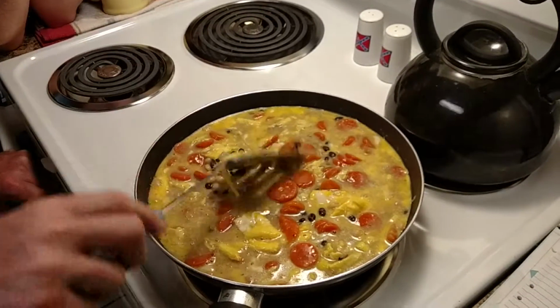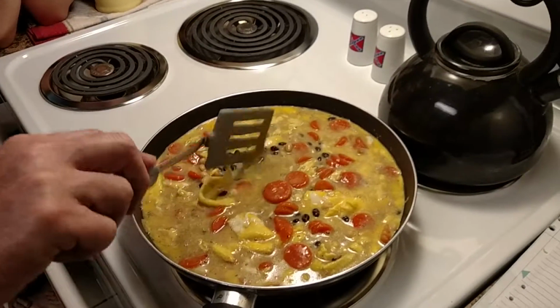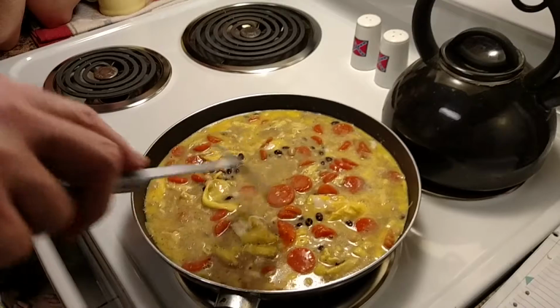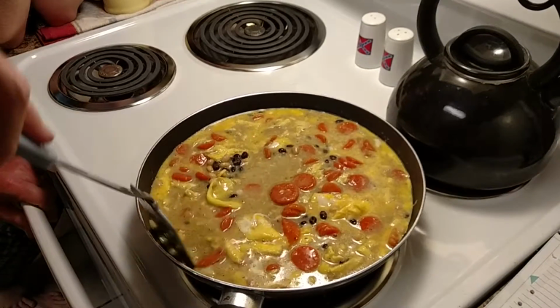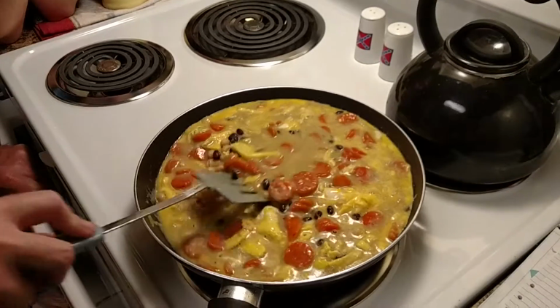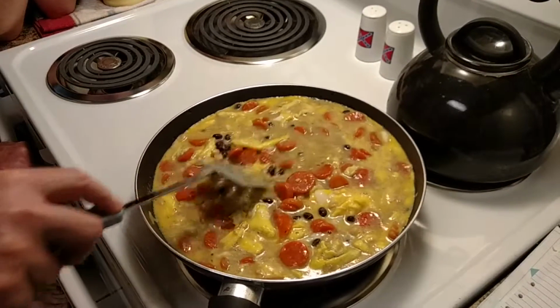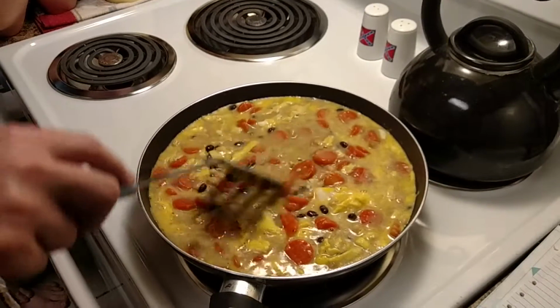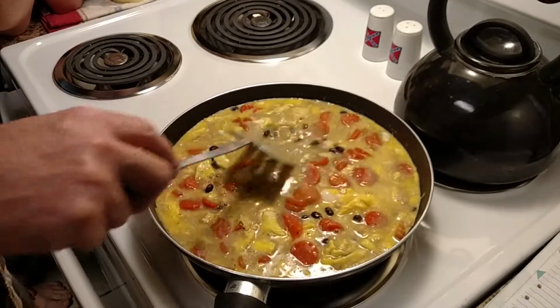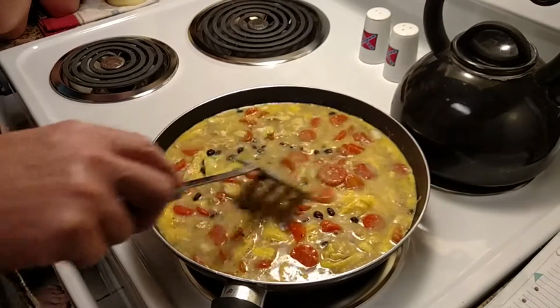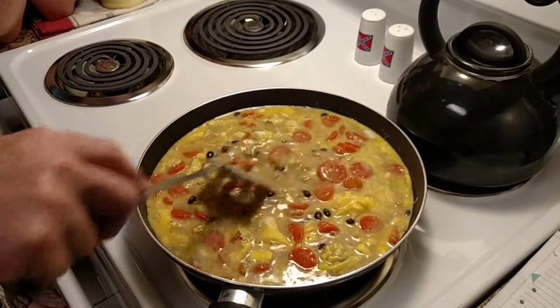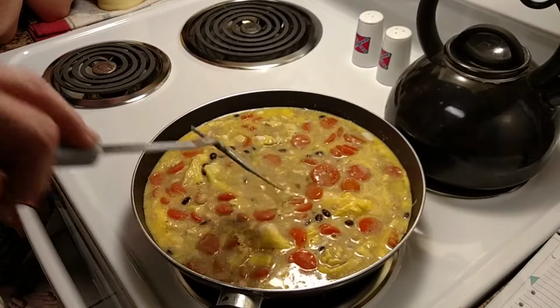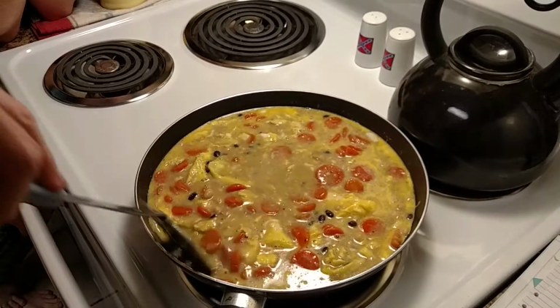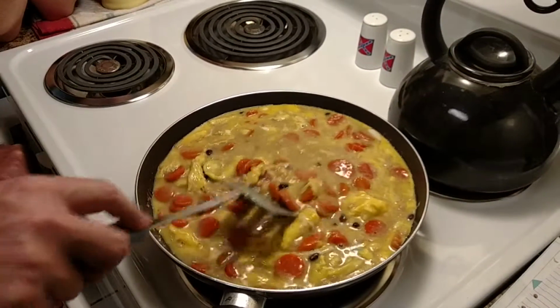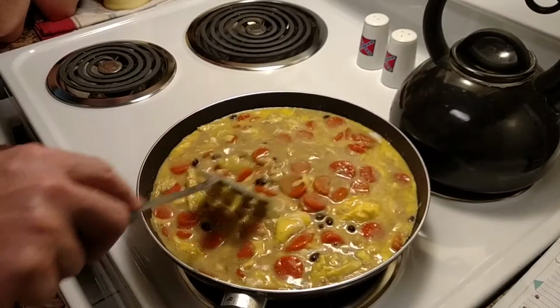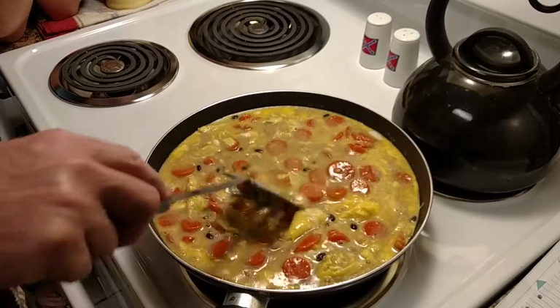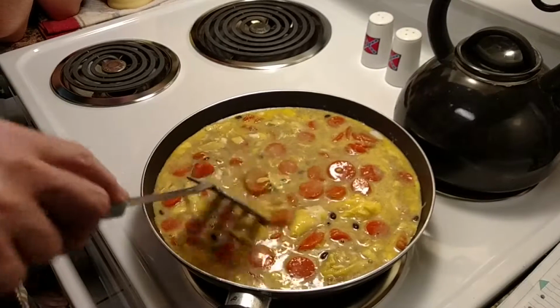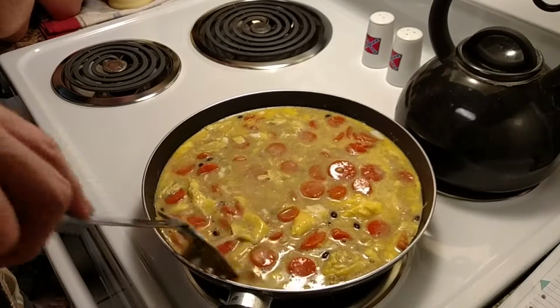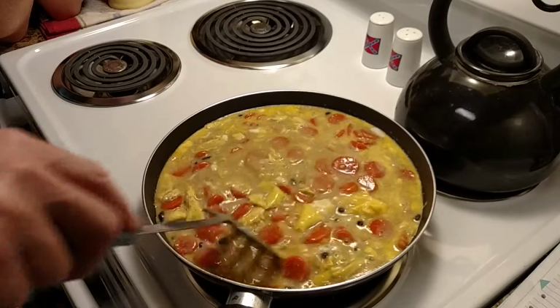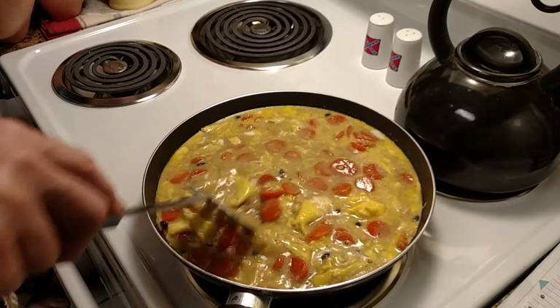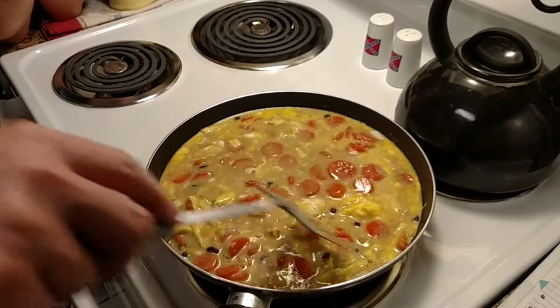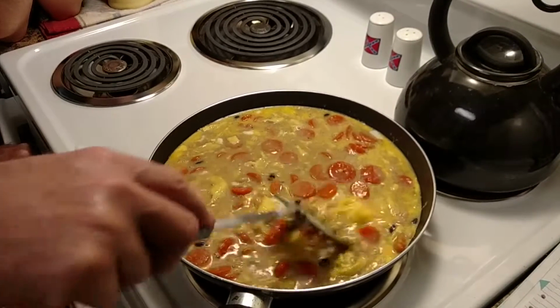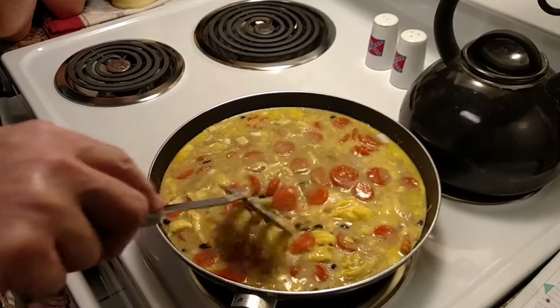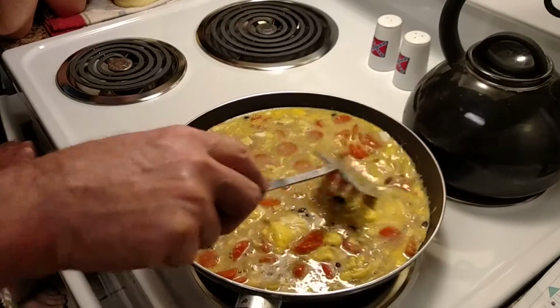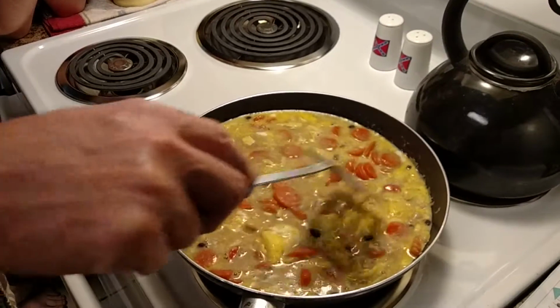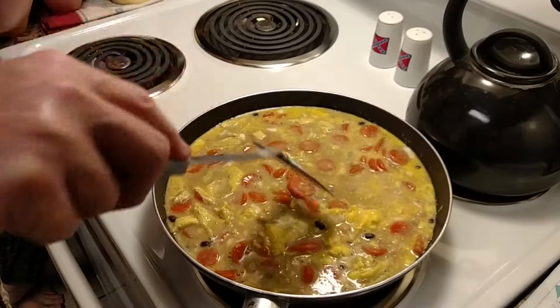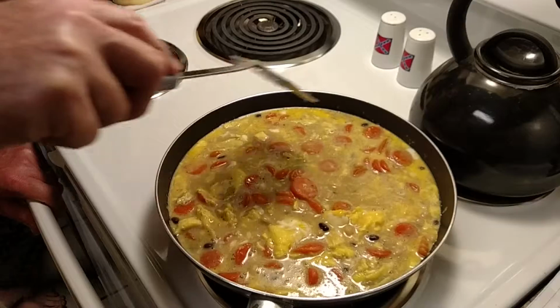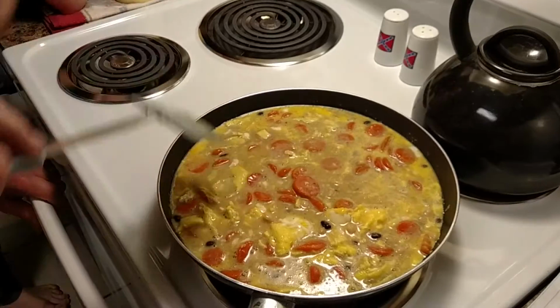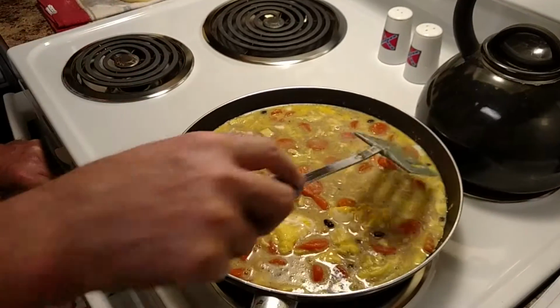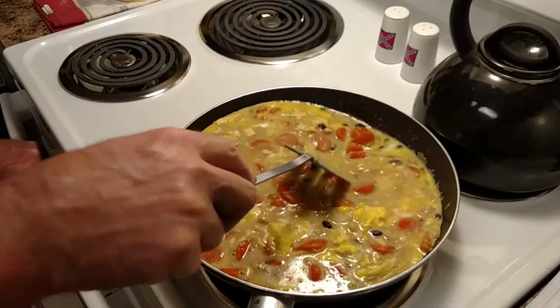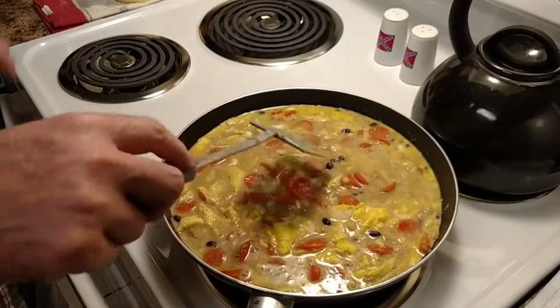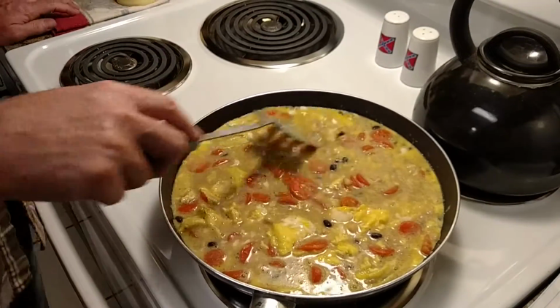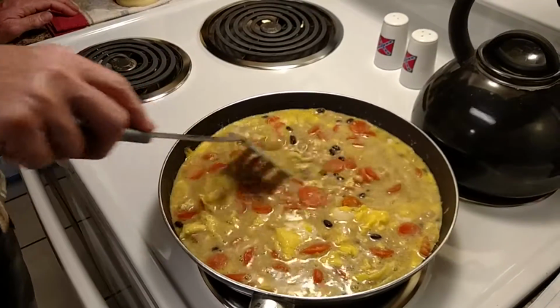If you raise chickens it makes it a lot more affordable. But you need to have variety in their food too, so you're giving them full nutrition — all the vitamins and minerals they need. This isn't the only thing she'll get; this is just the bulk of it.